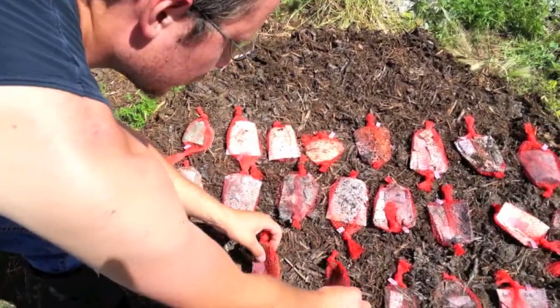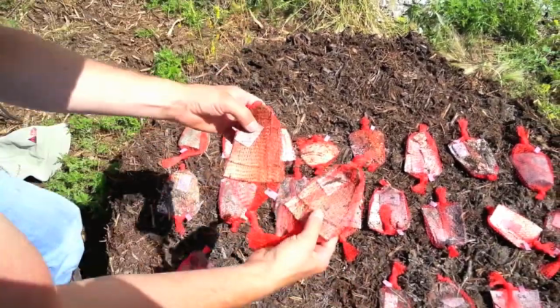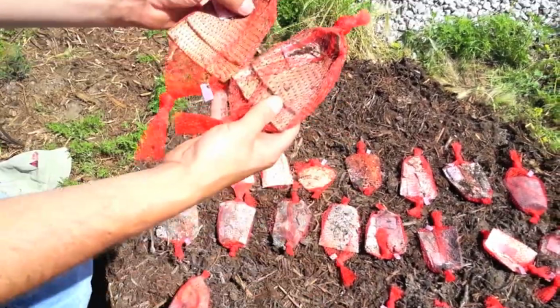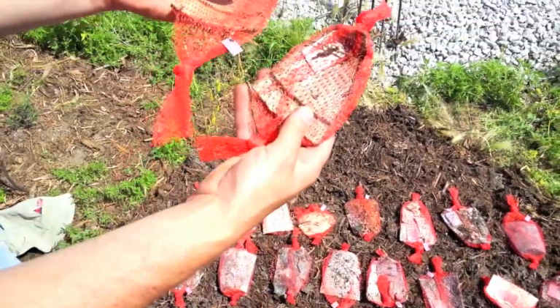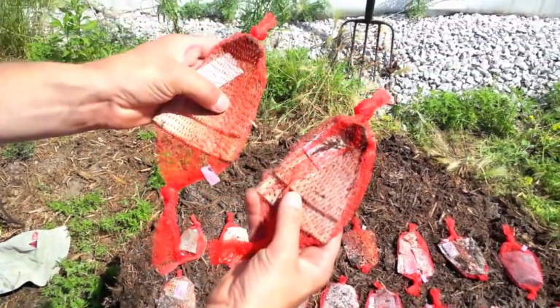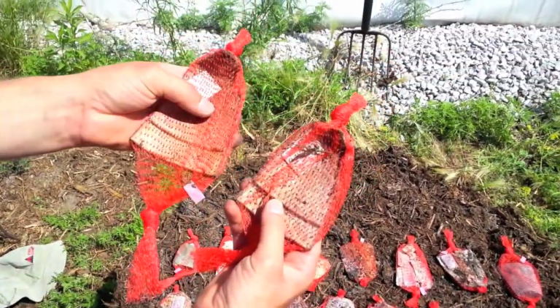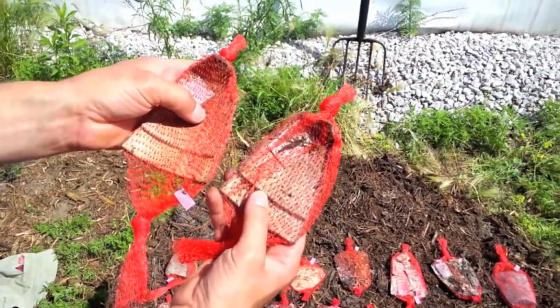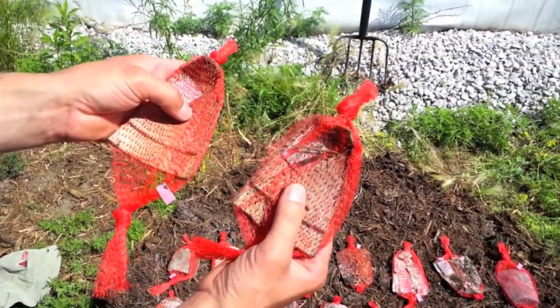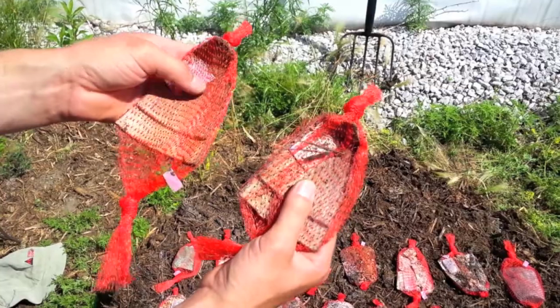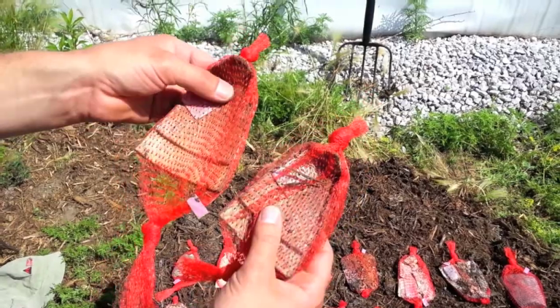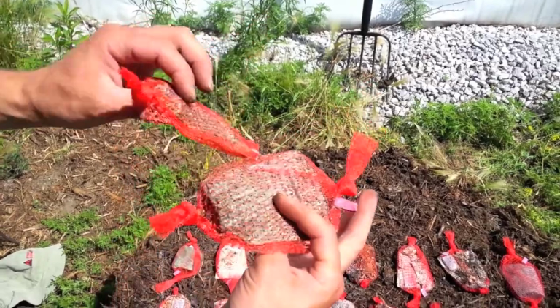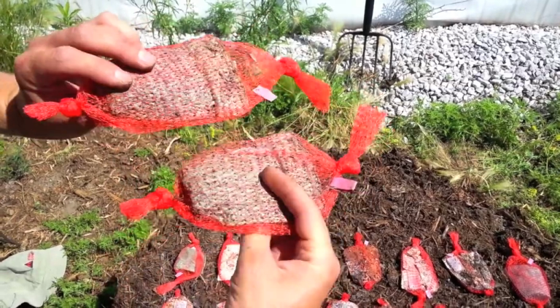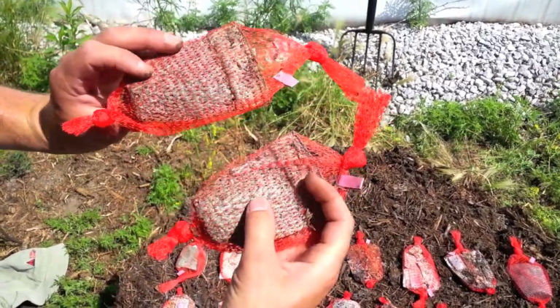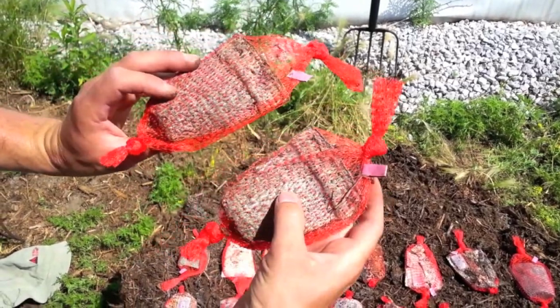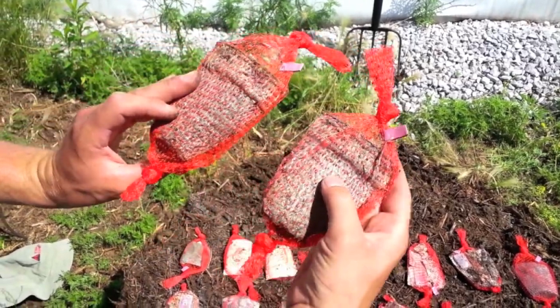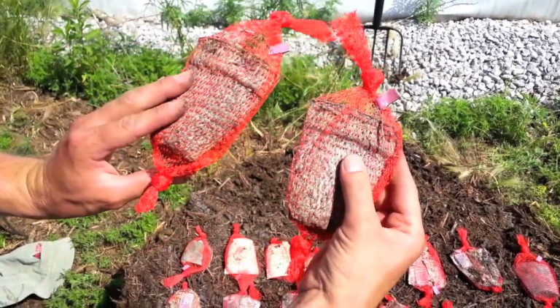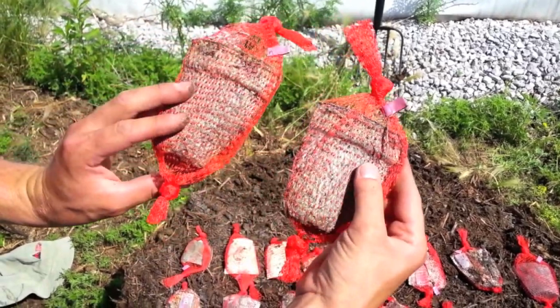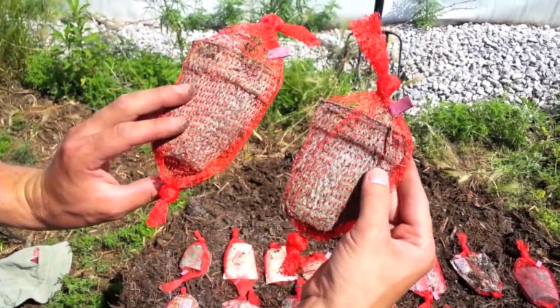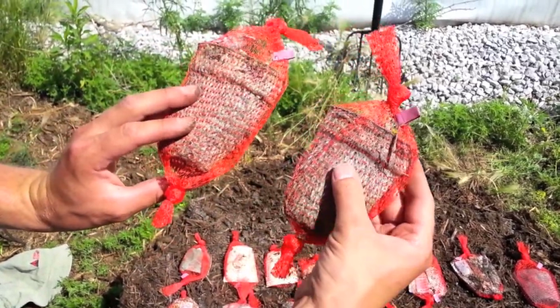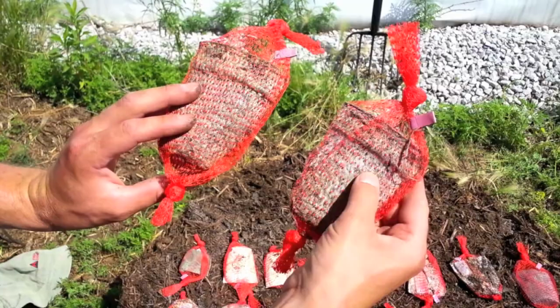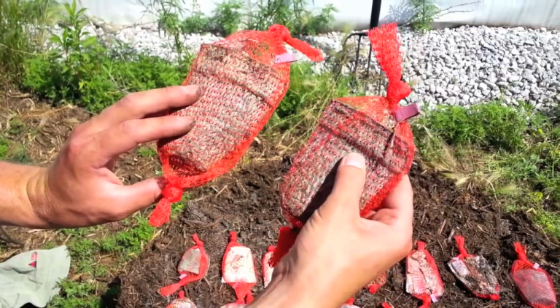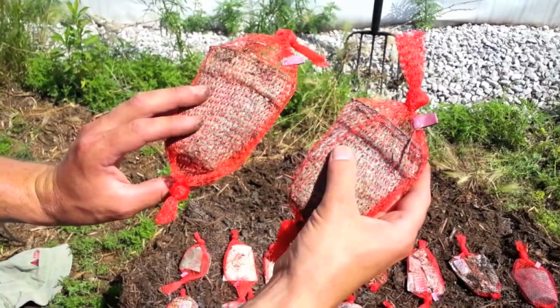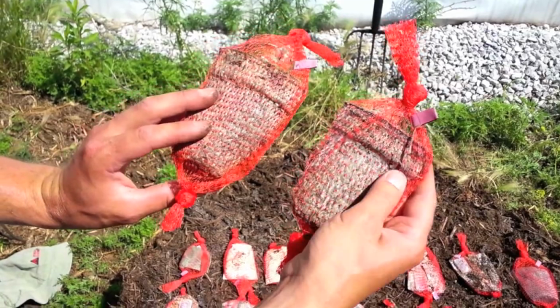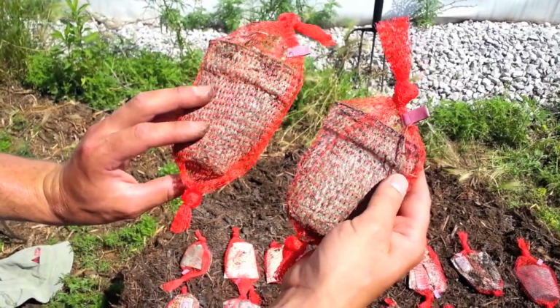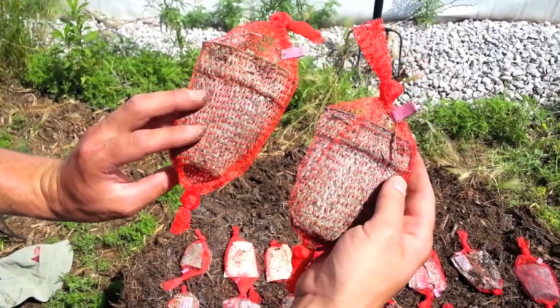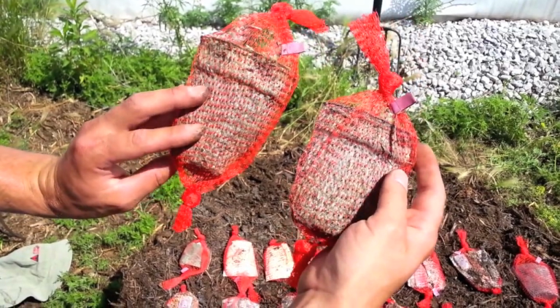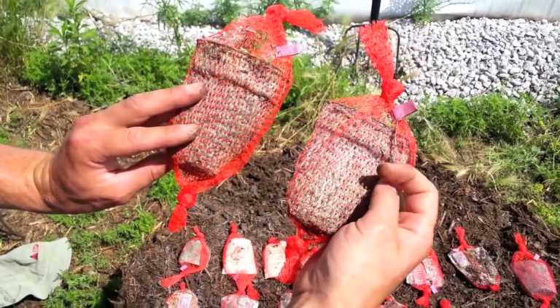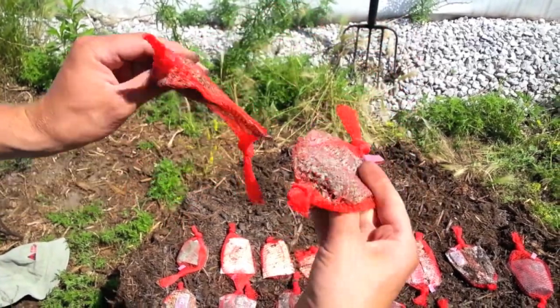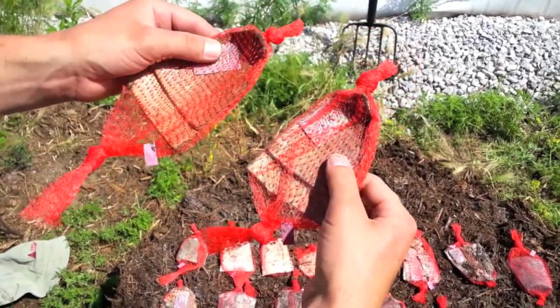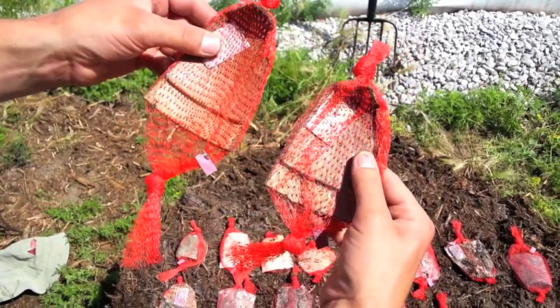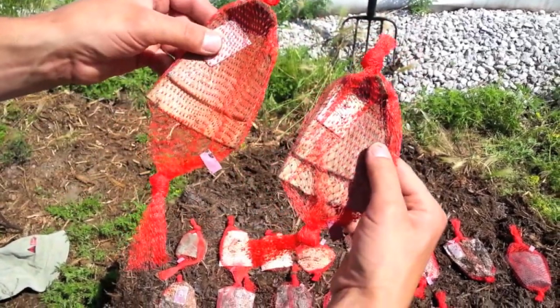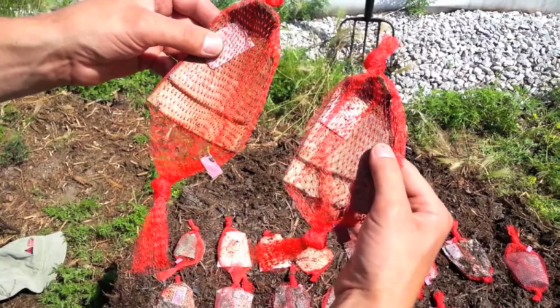And both the coated types — one polyurethane coat and two — they basically both look like they're still kind of new more or less. There's a little bit of growth on the surface, but overall they did not degrade as much as we were thinking they were going to.